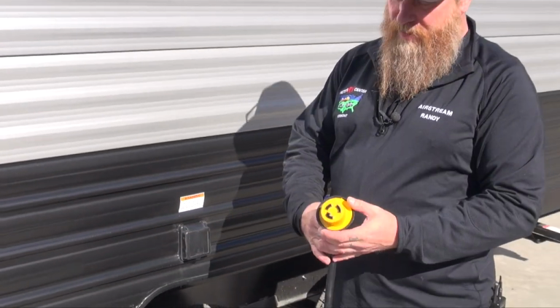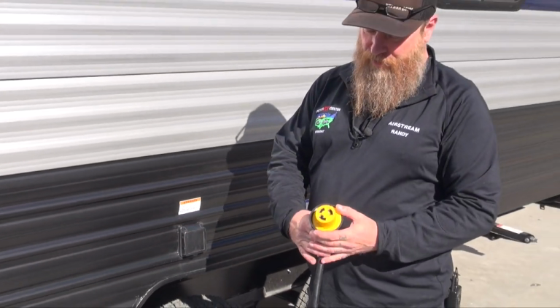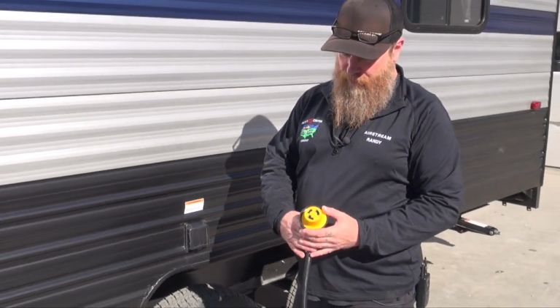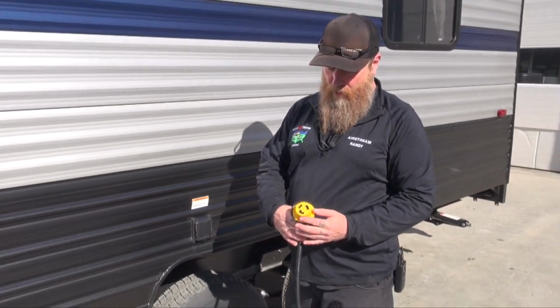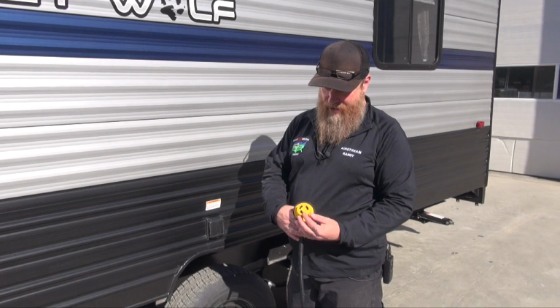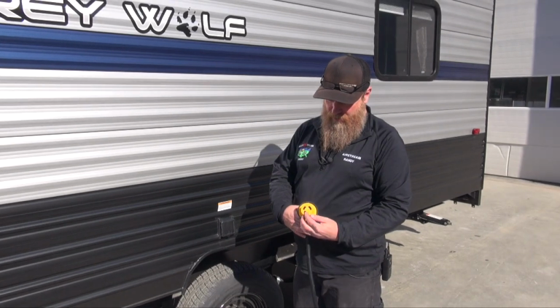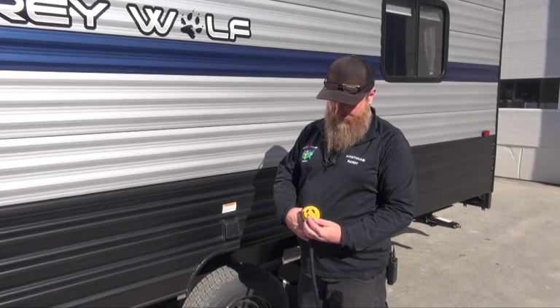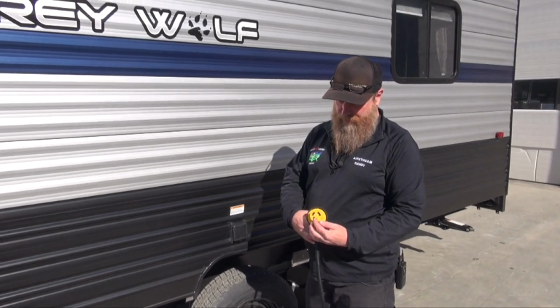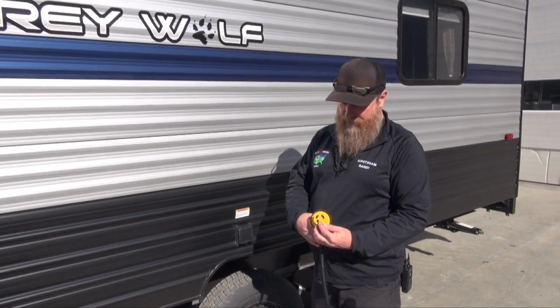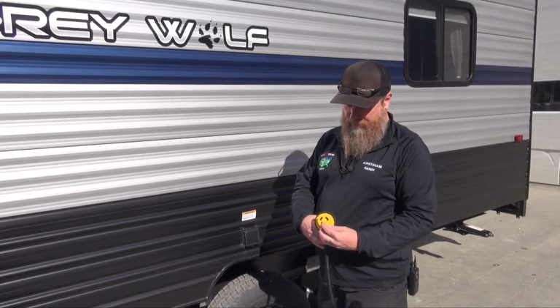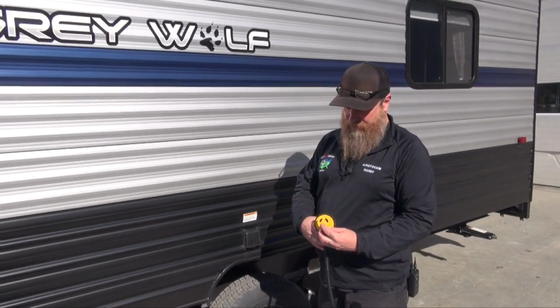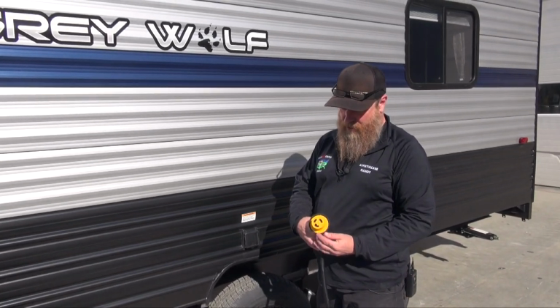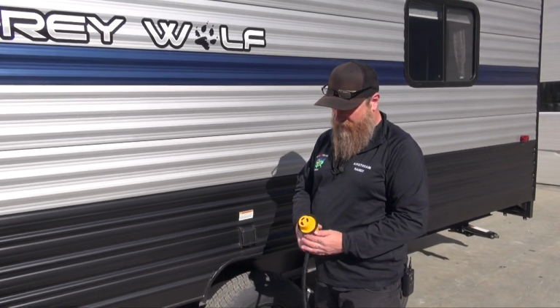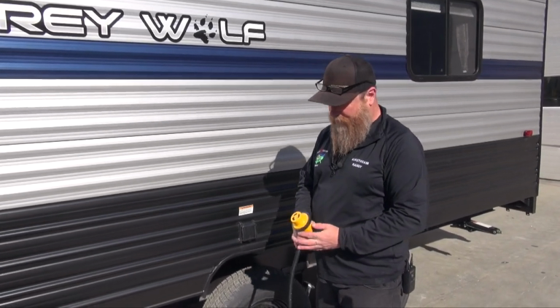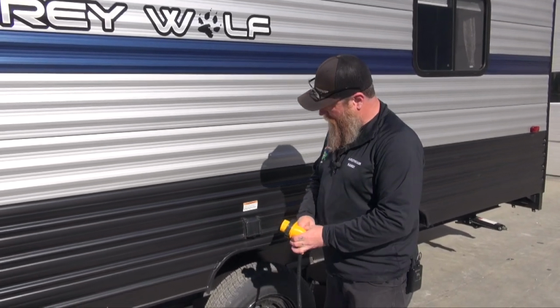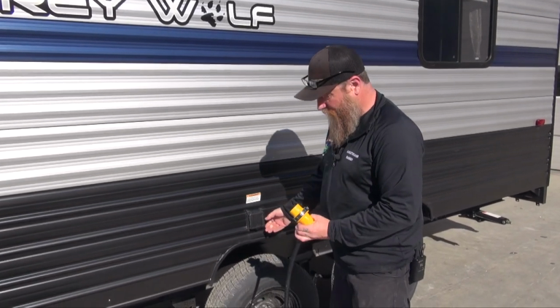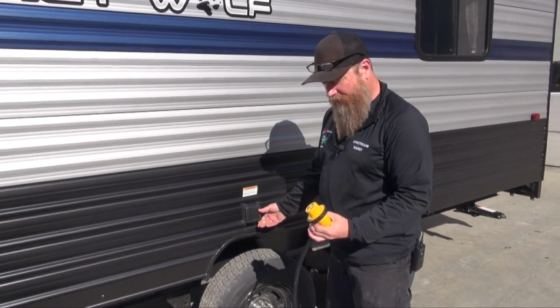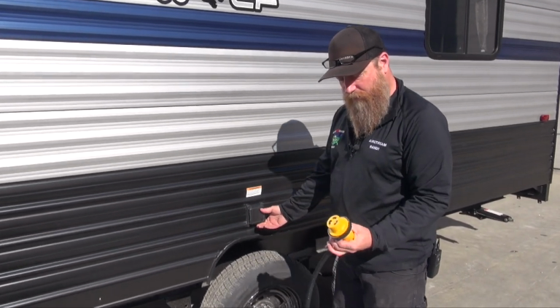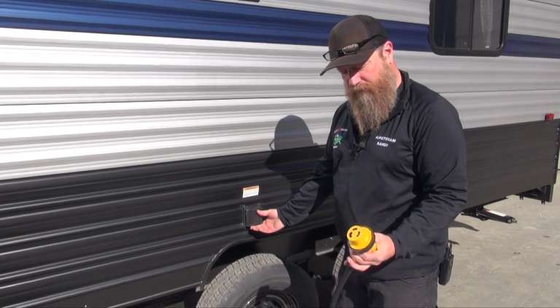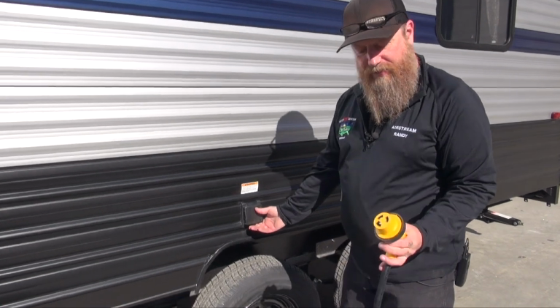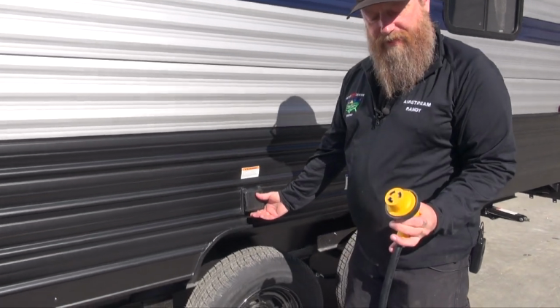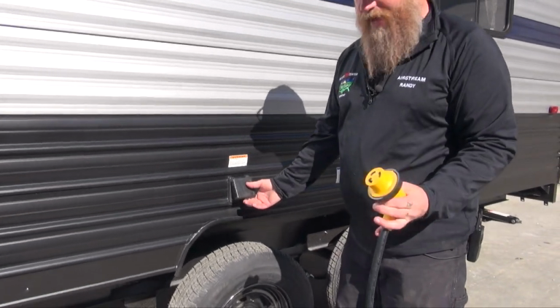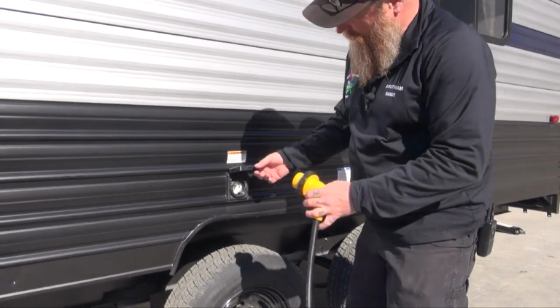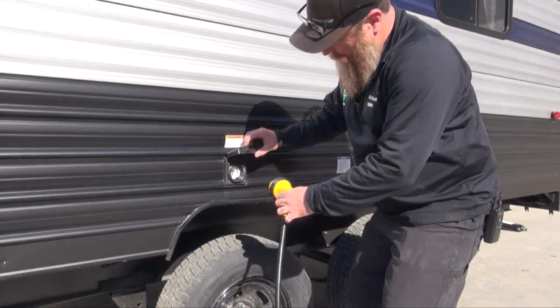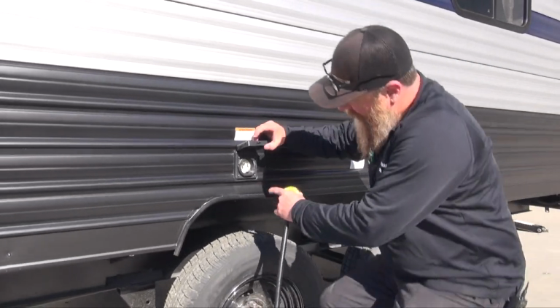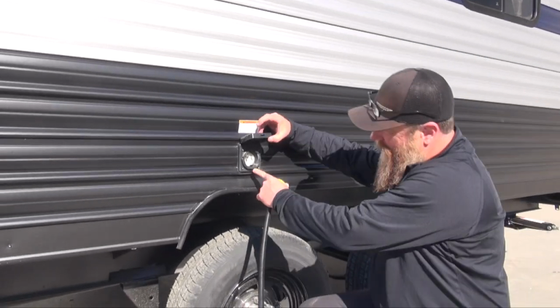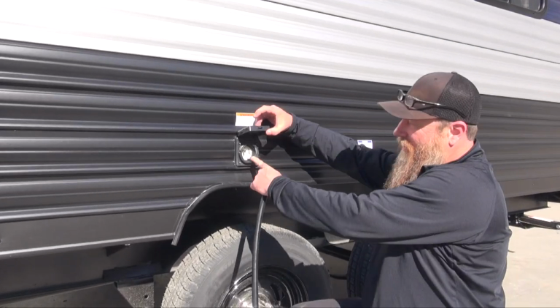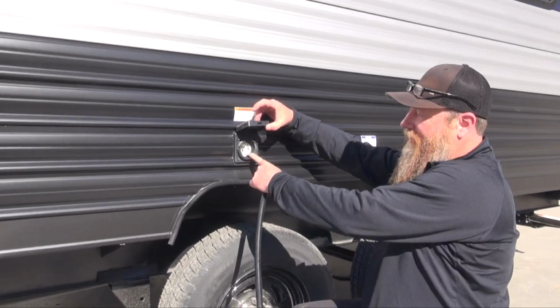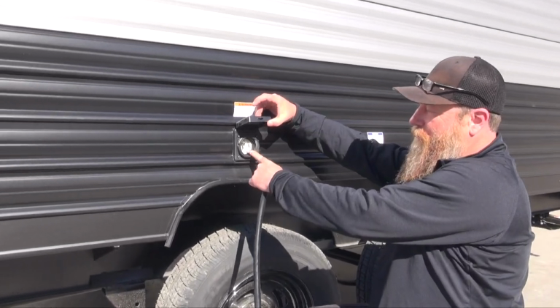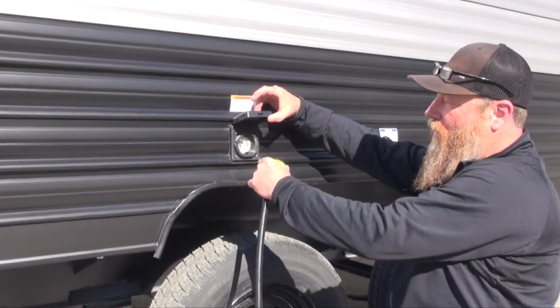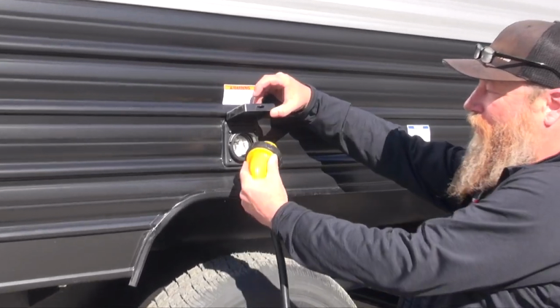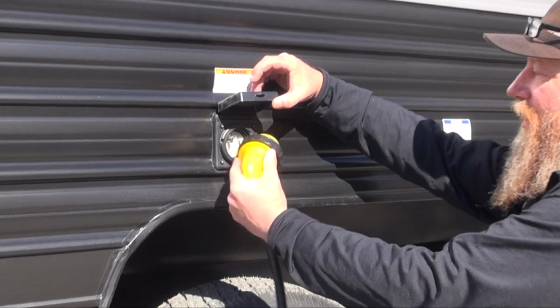This can only be hooked up one way. We have one leg on here that has a little dog leg on it and it can only be plugged in one way. So what we're going to do is identify that, bring it down here, and identify the prong on the plug itself.